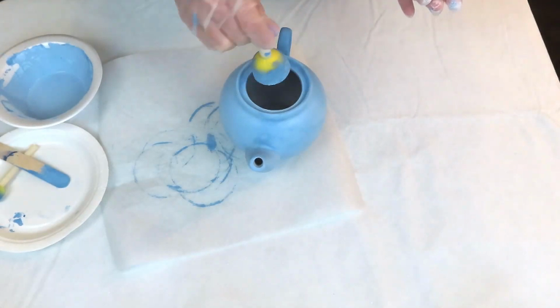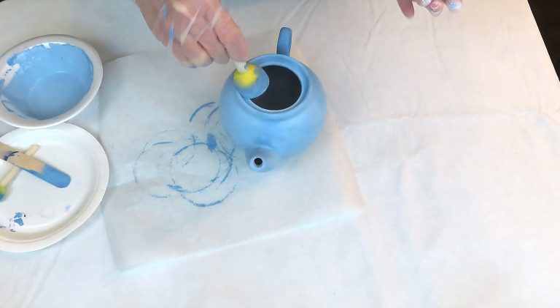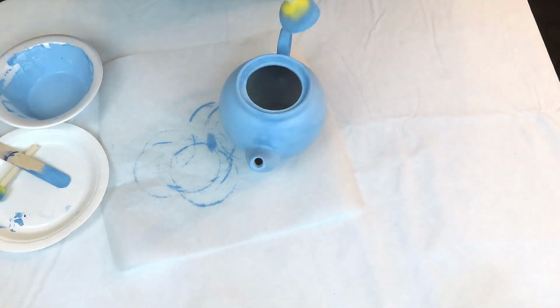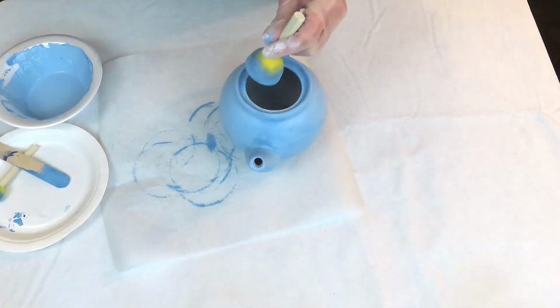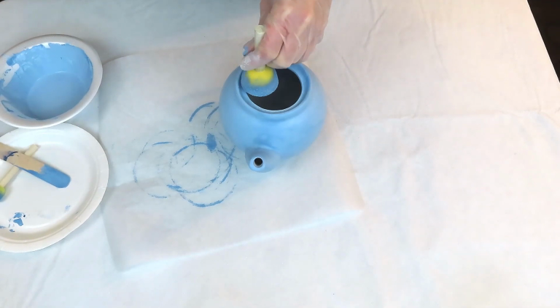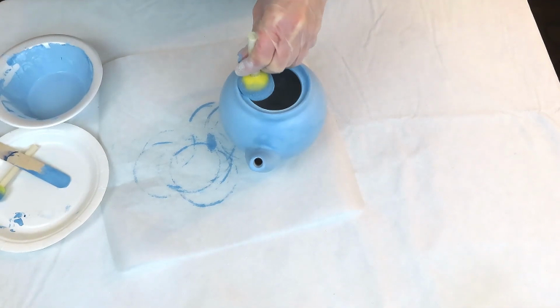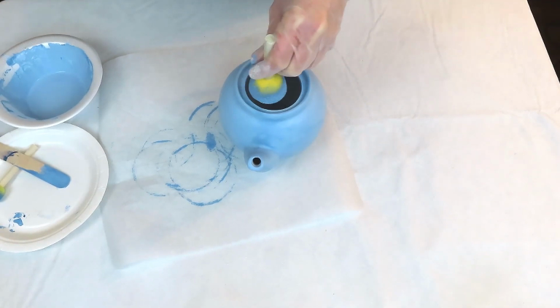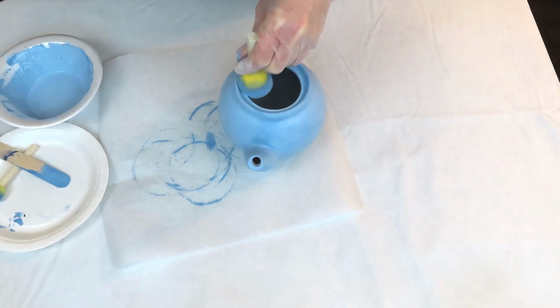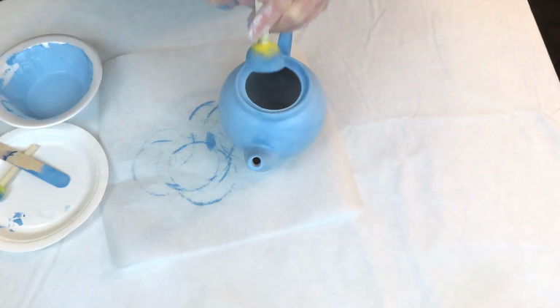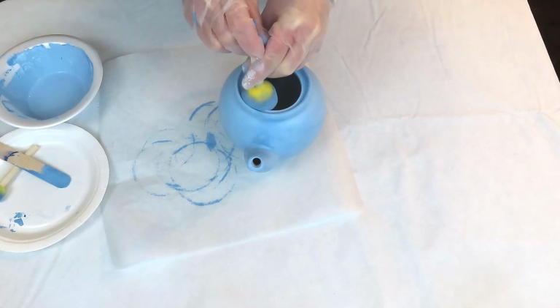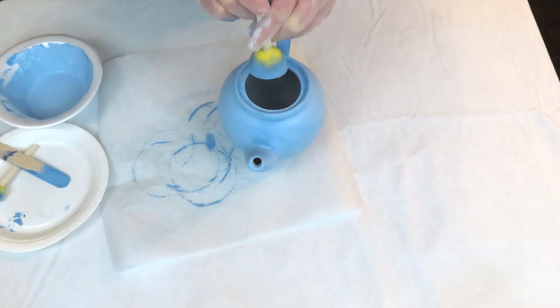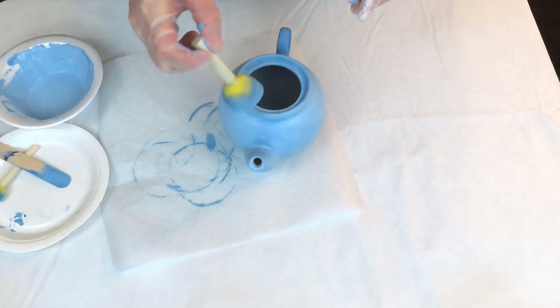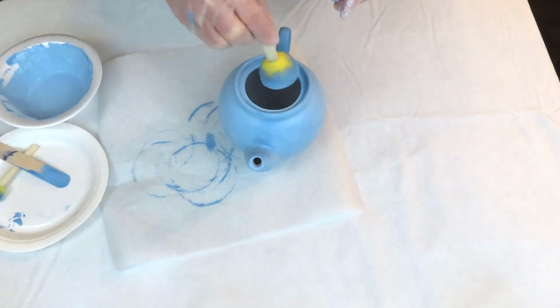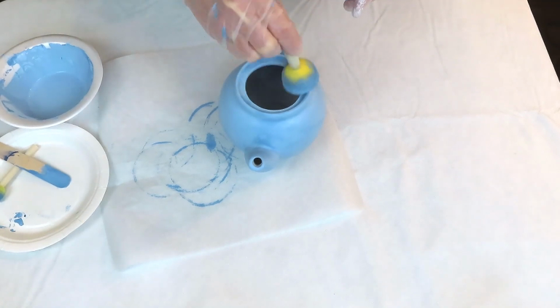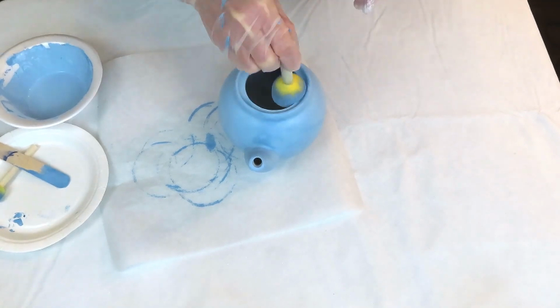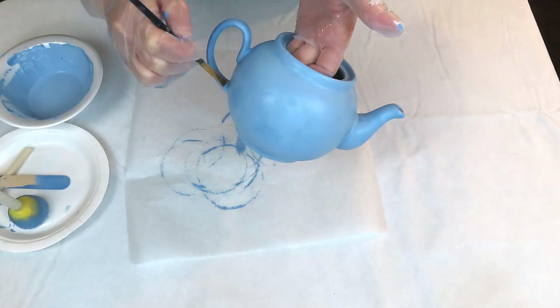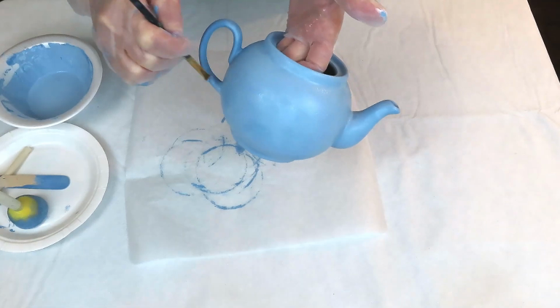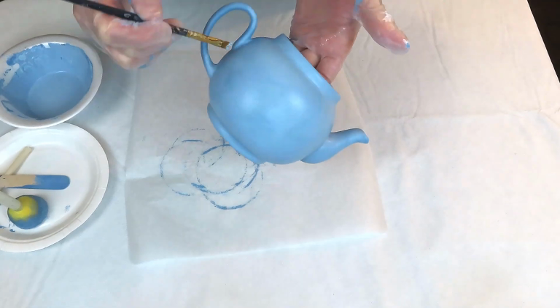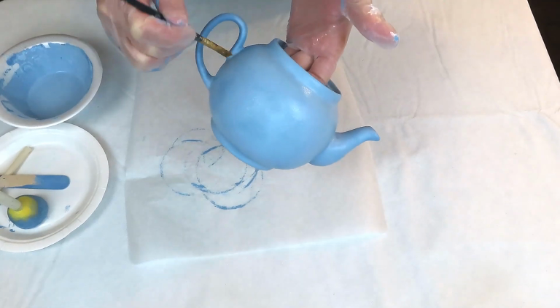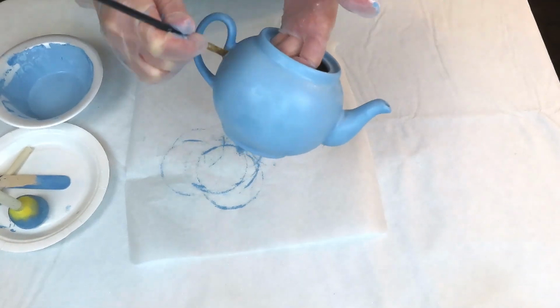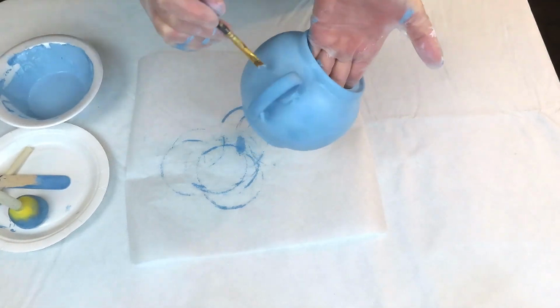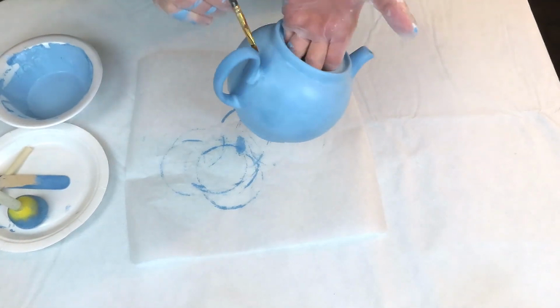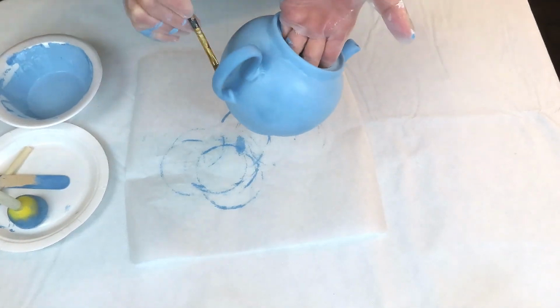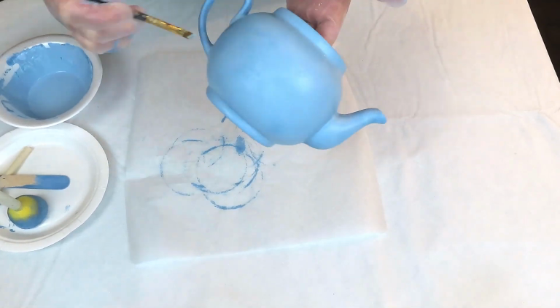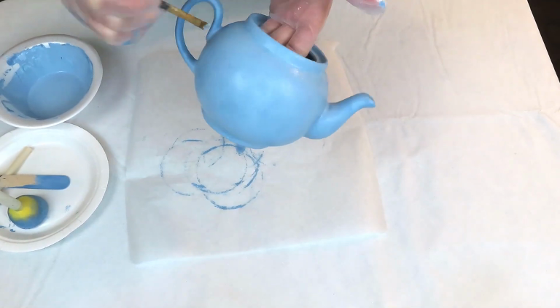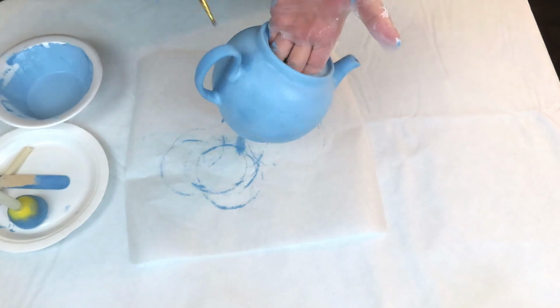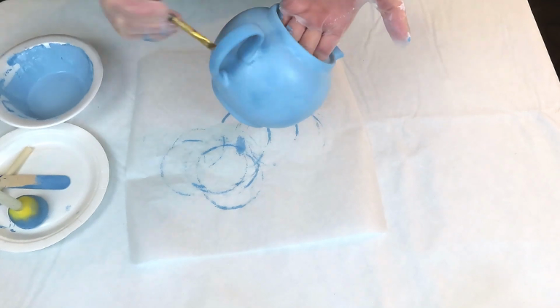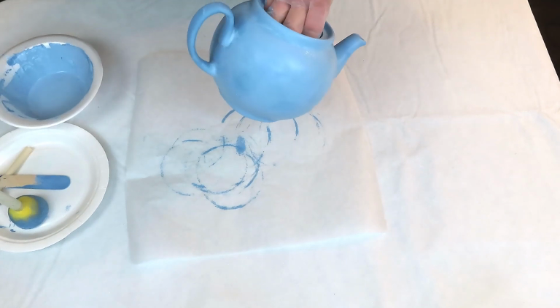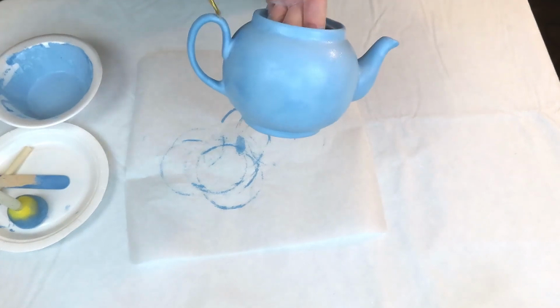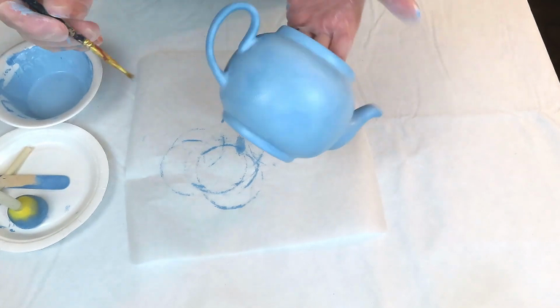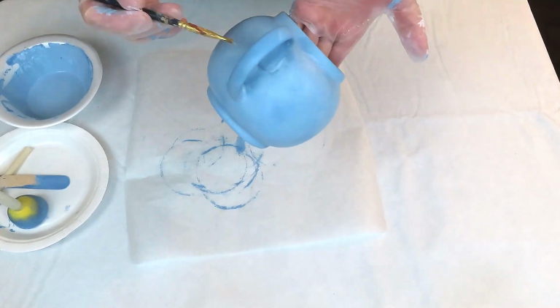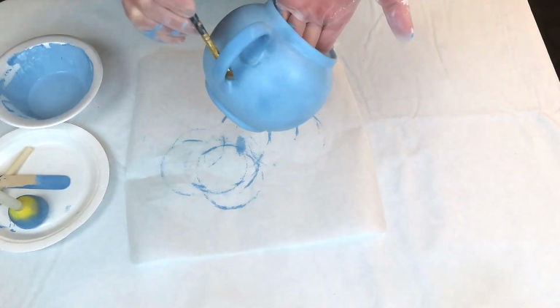When painting something like this, I find a sponge gives much better coverage, but I'm also using a tiny brush to get into all the little nooks and crannies around the handle and spout.